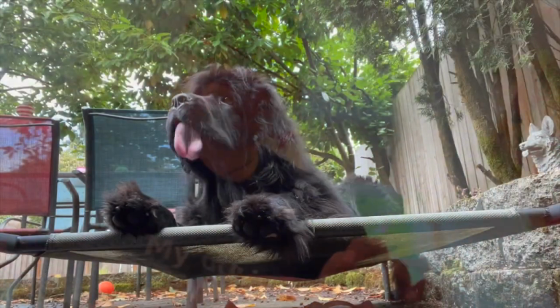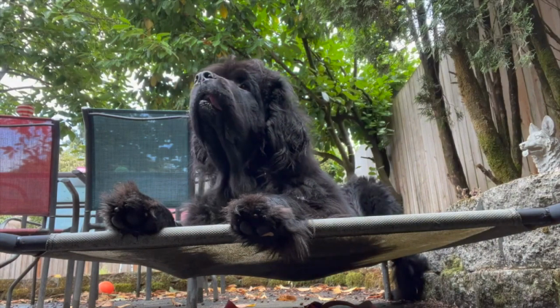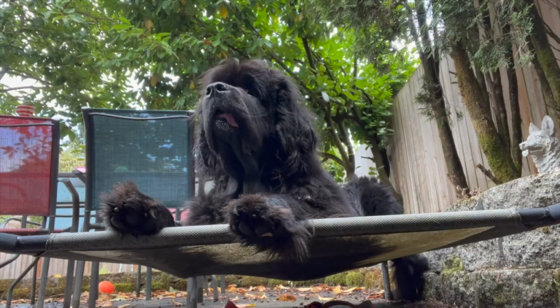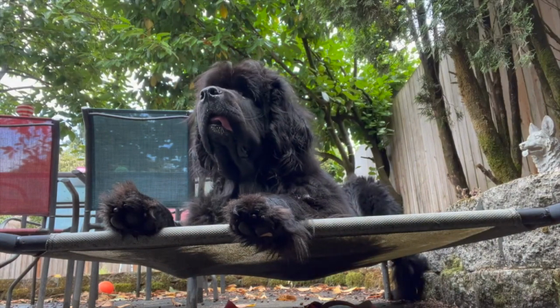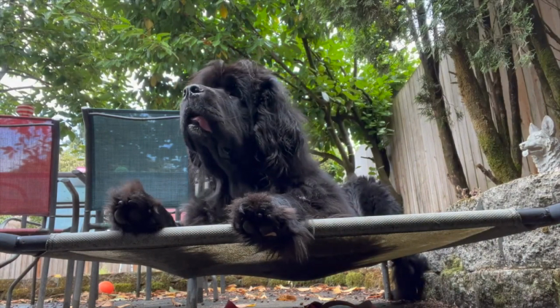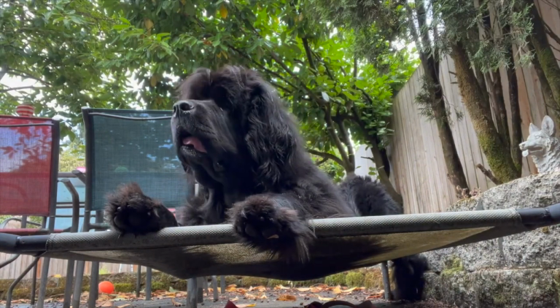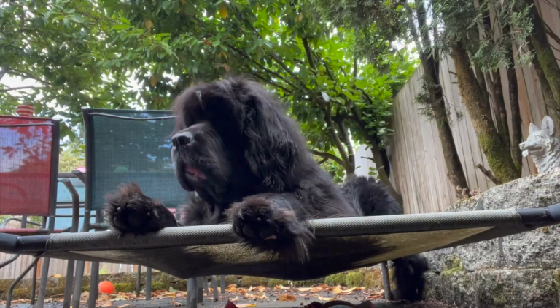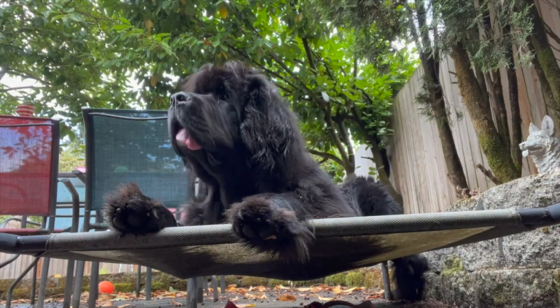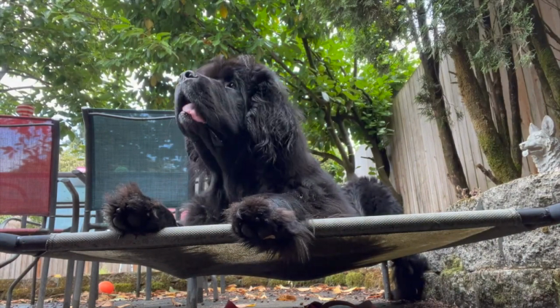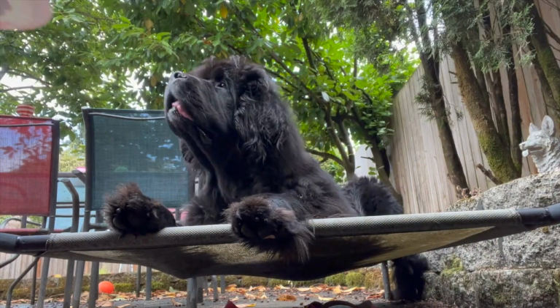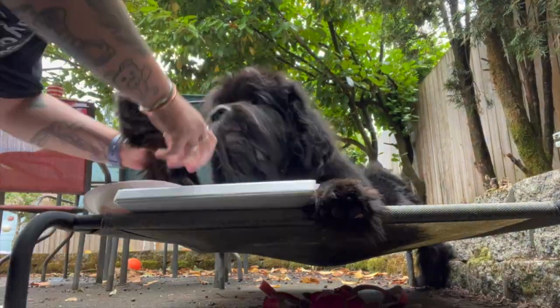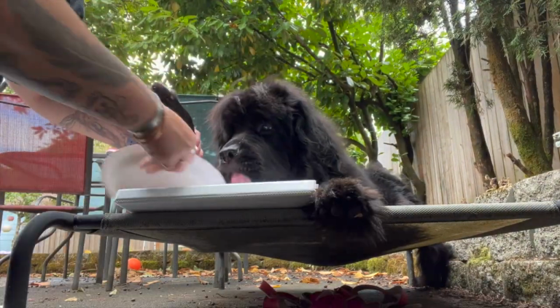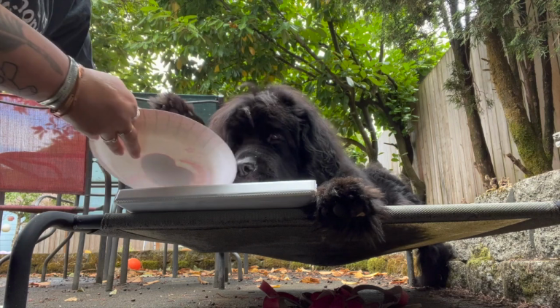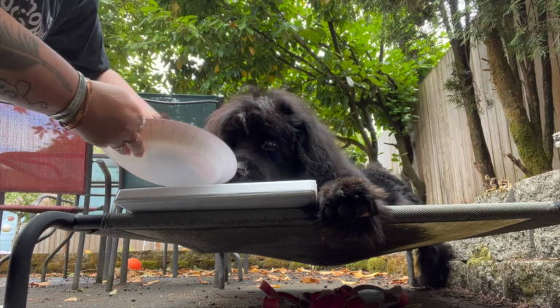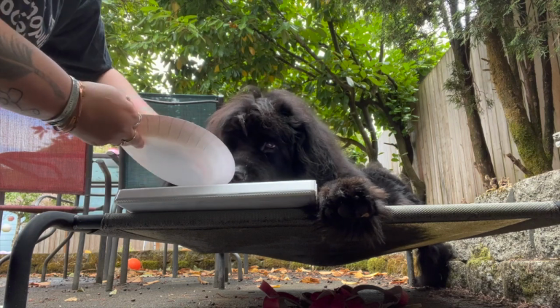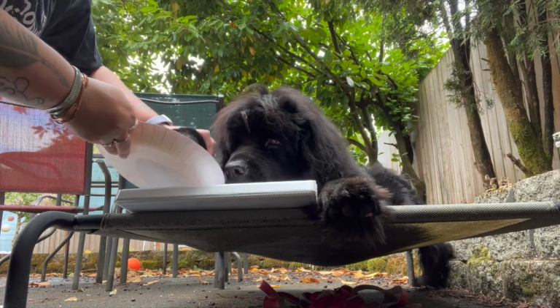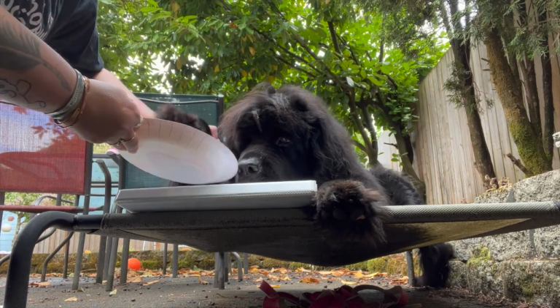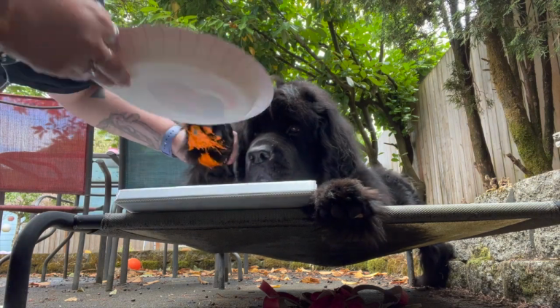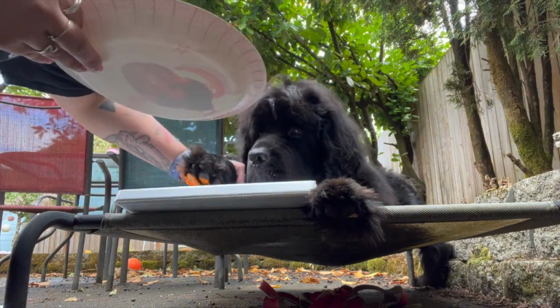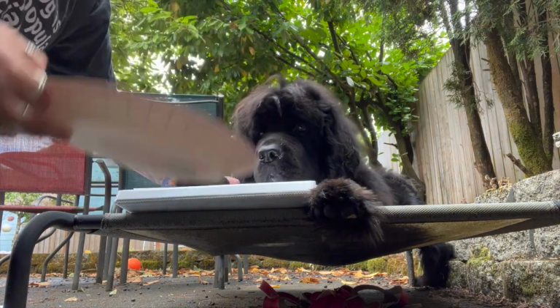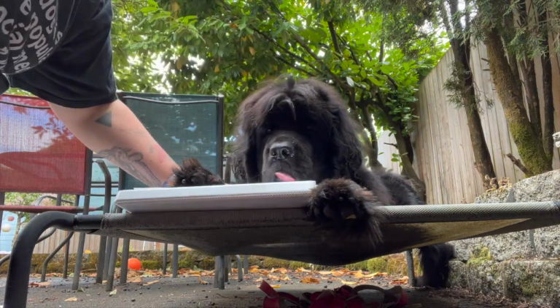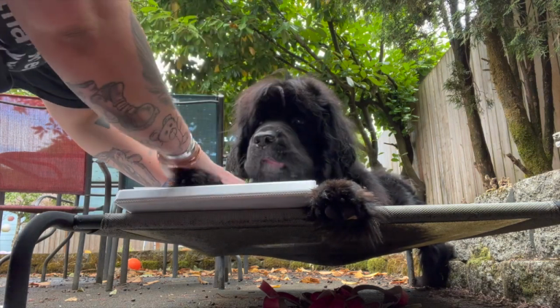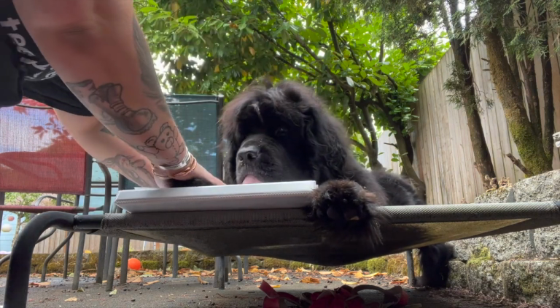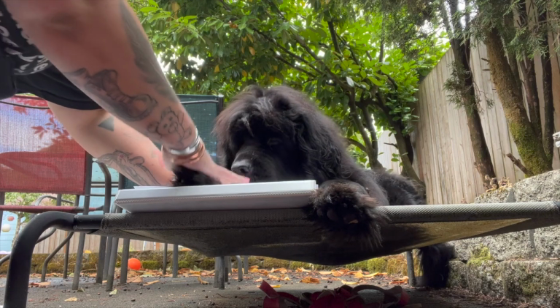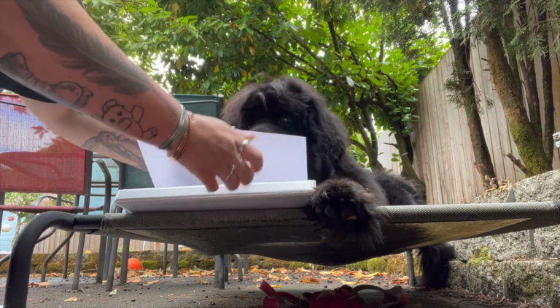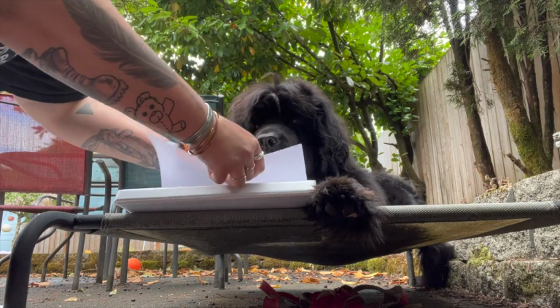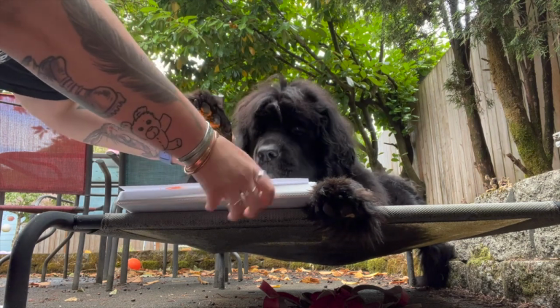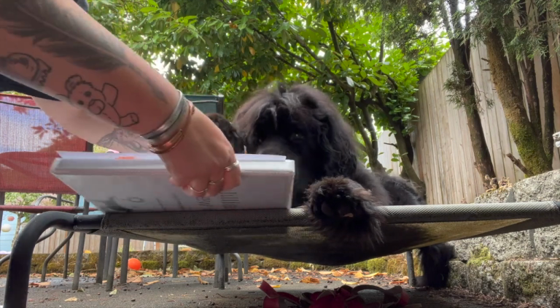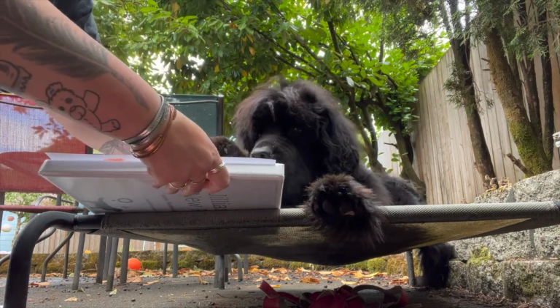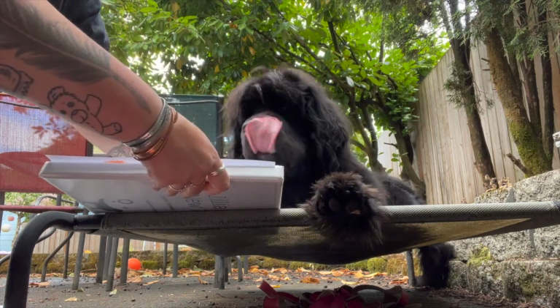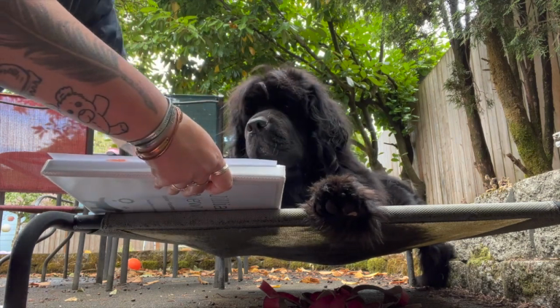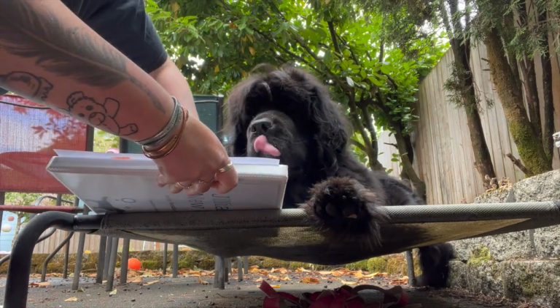This is obviously a fairly messy craft — or a craft that has the potential to be quite messy — so I definitely recommend doing it outside. I love using Sirius's raised bed for this. All you're doing is putting your dog's paw in the paint and then stamping it onto the paper.